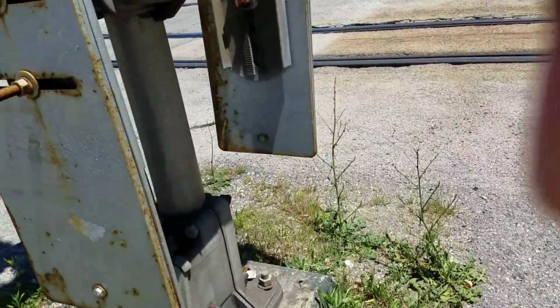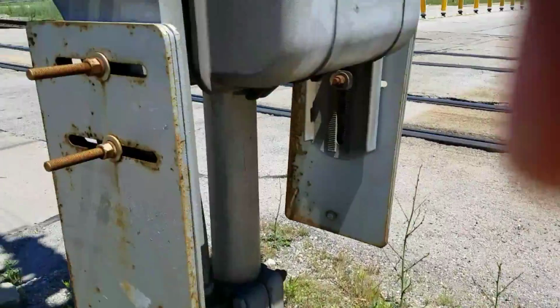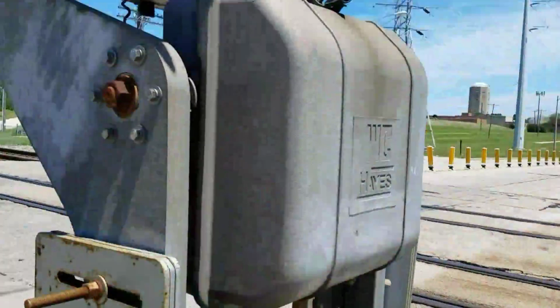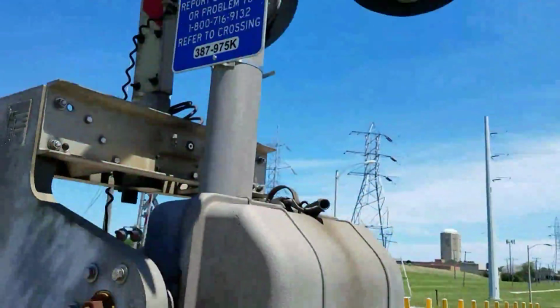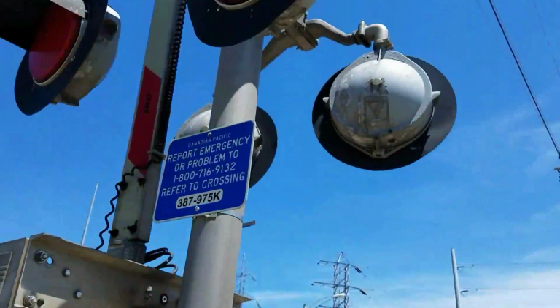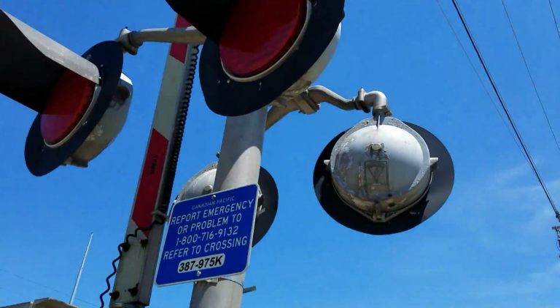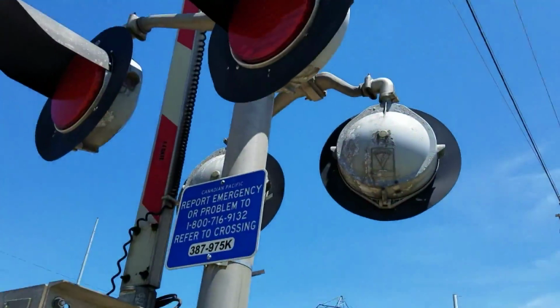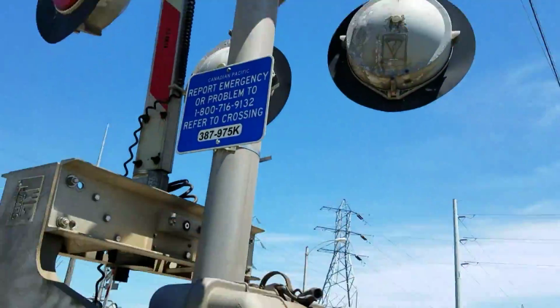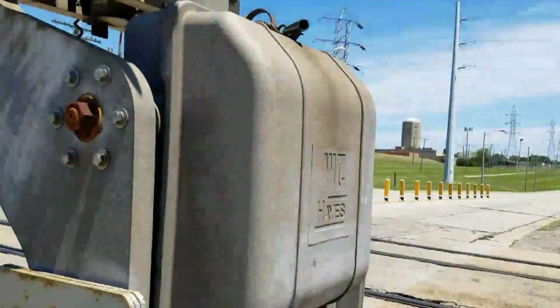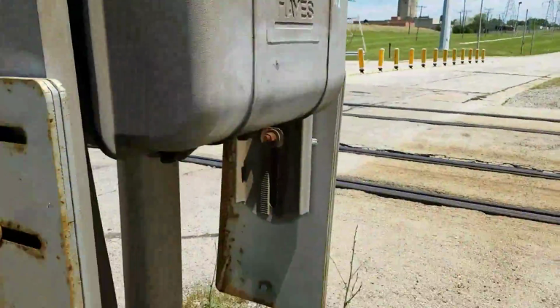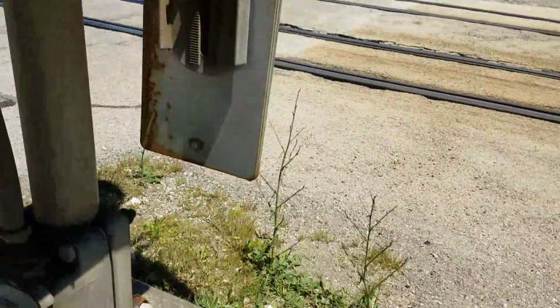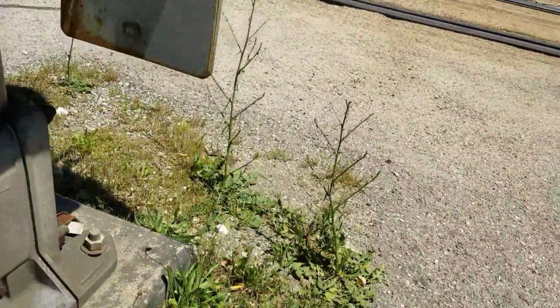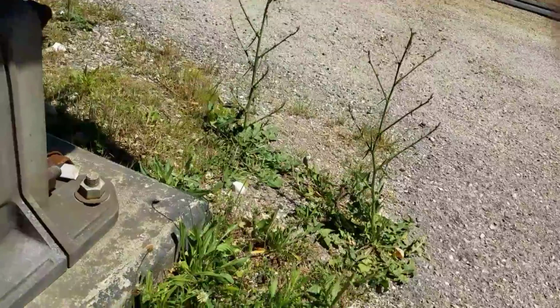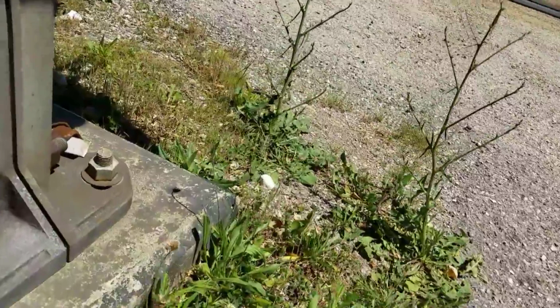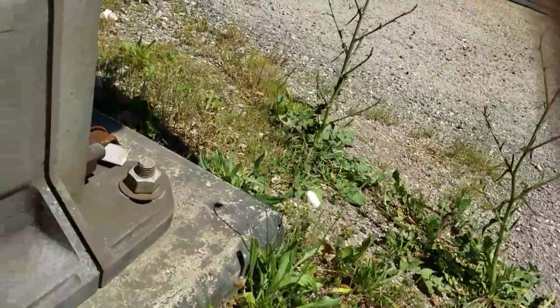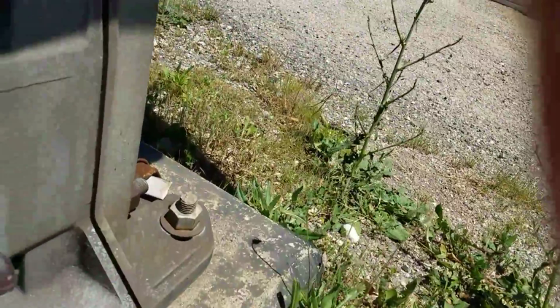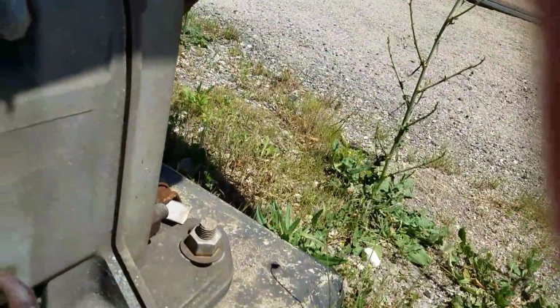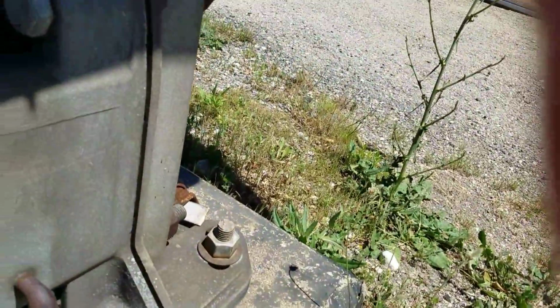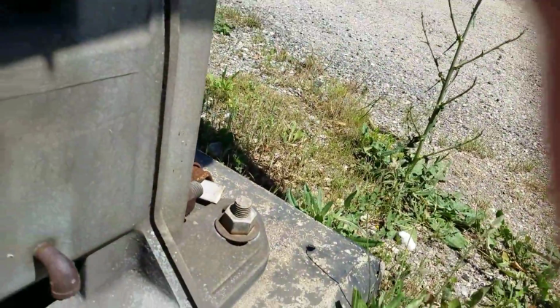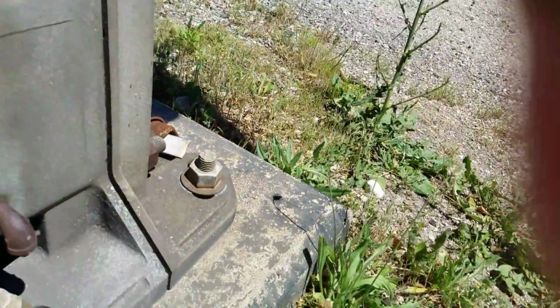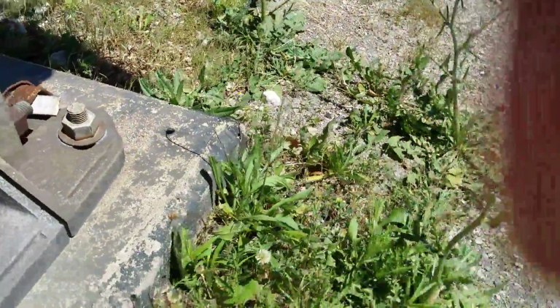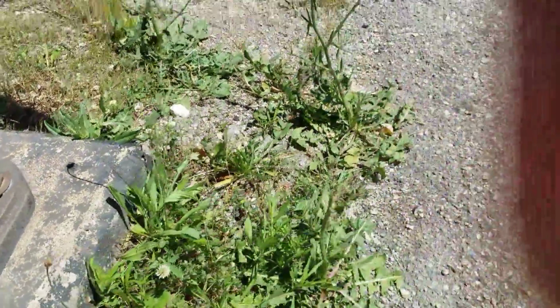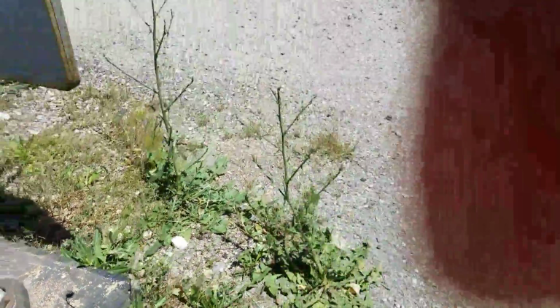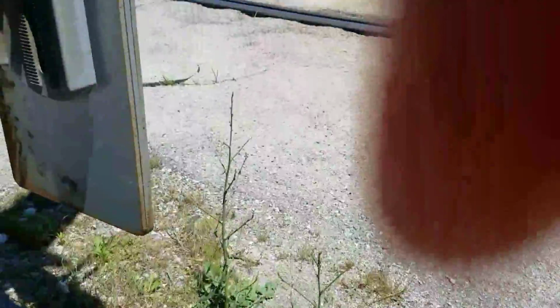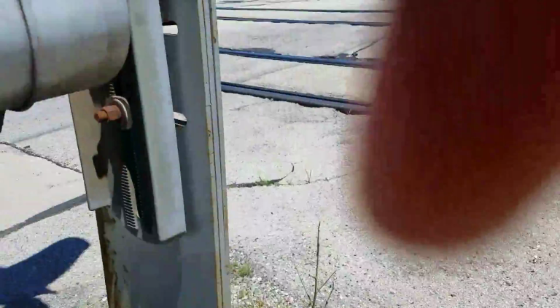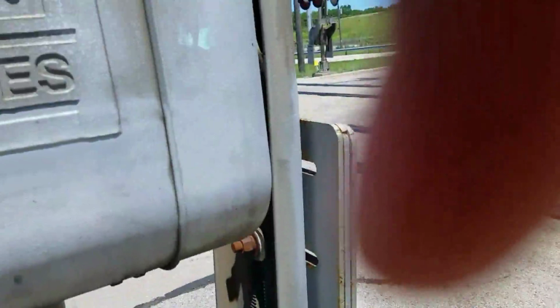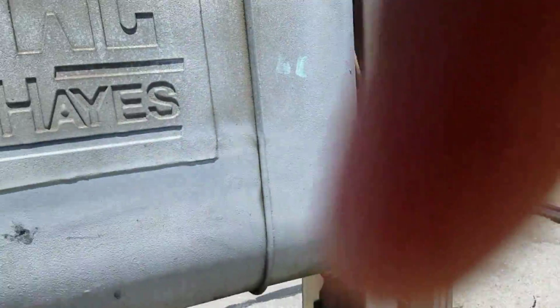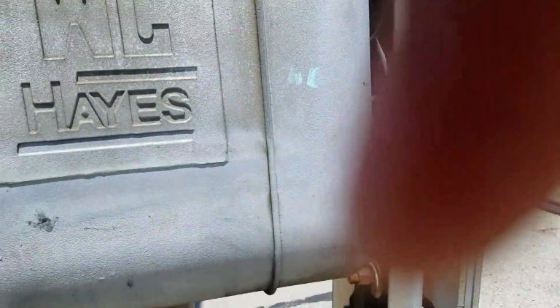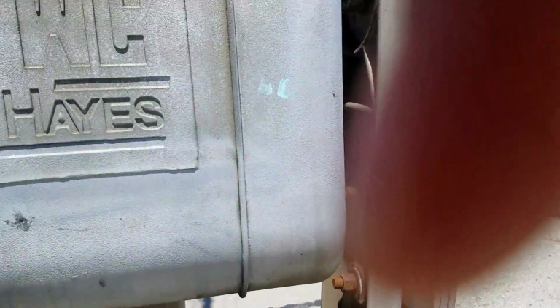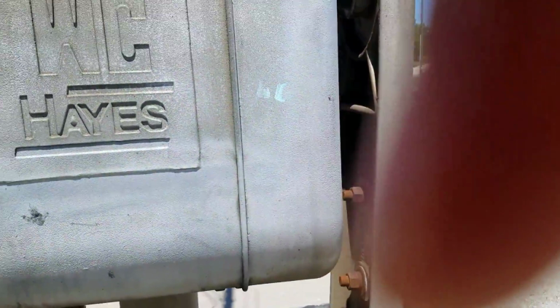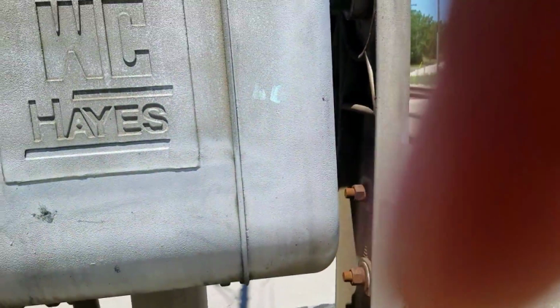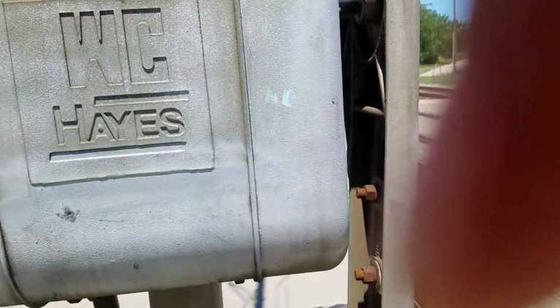At the first signal here, it has a Western Cullen Hayes base, and we got a Western Cullen Hayes gate mechanism.